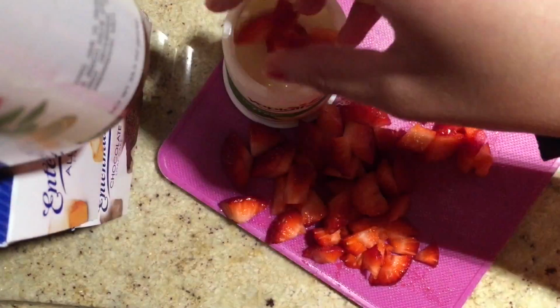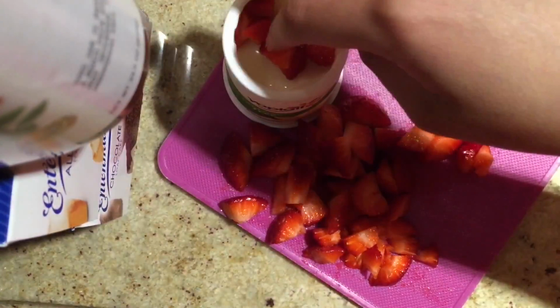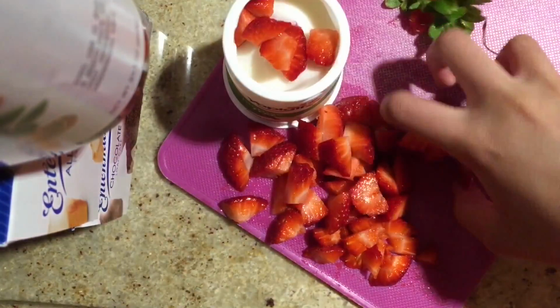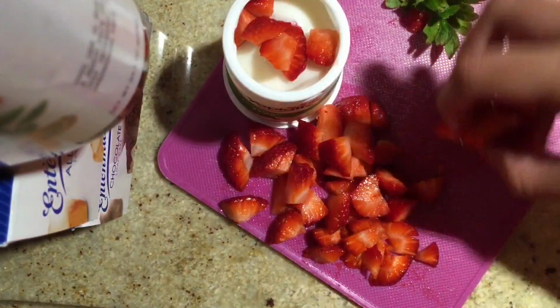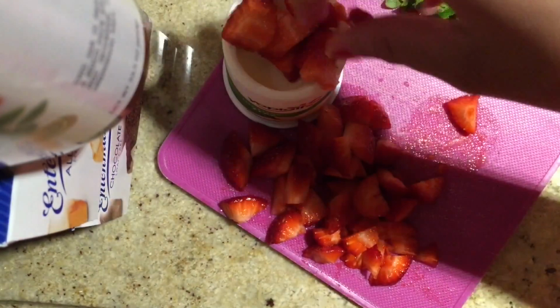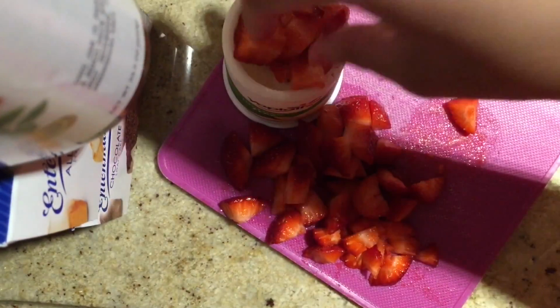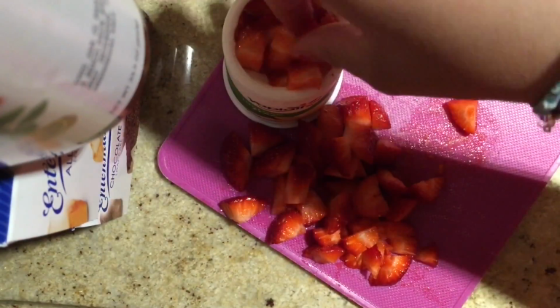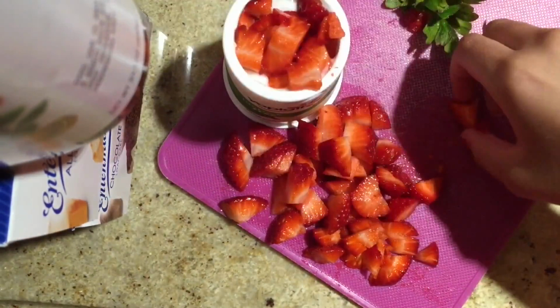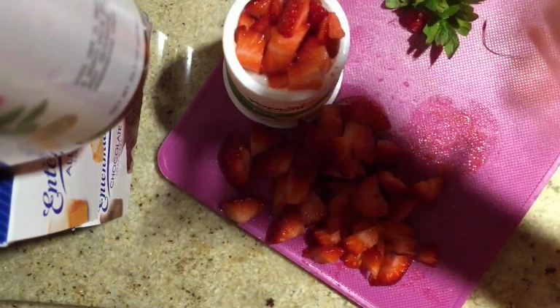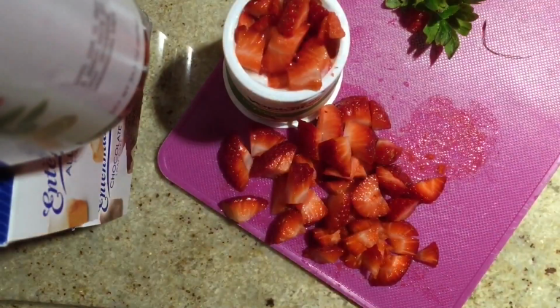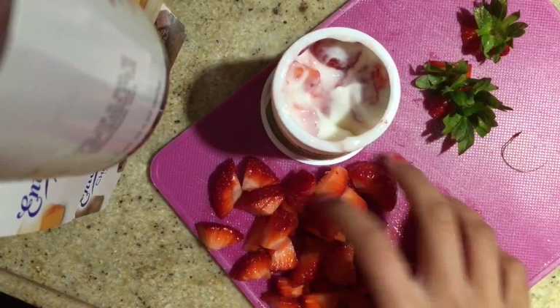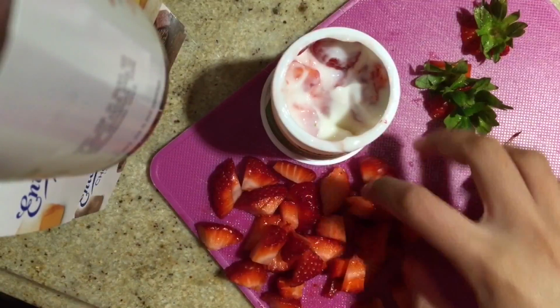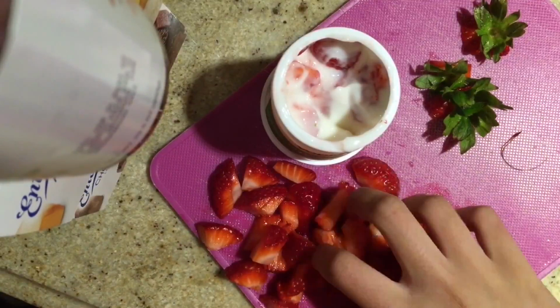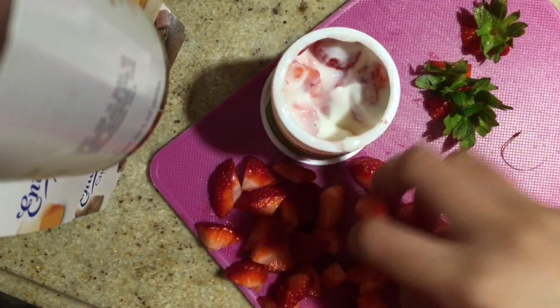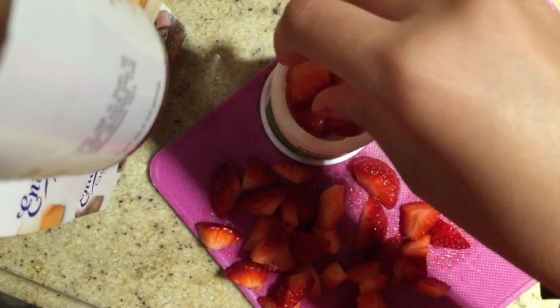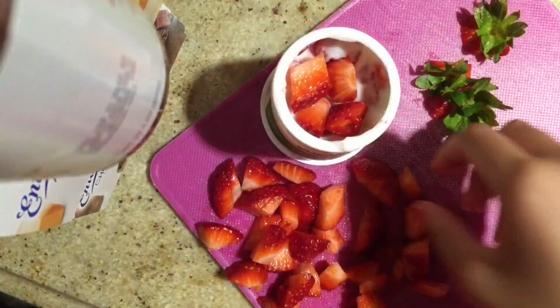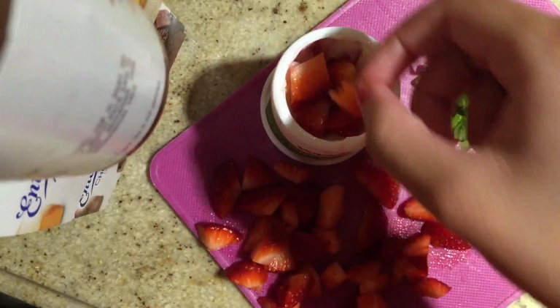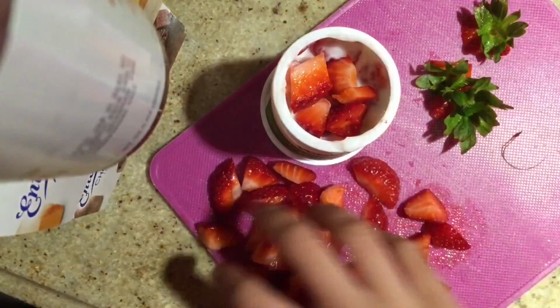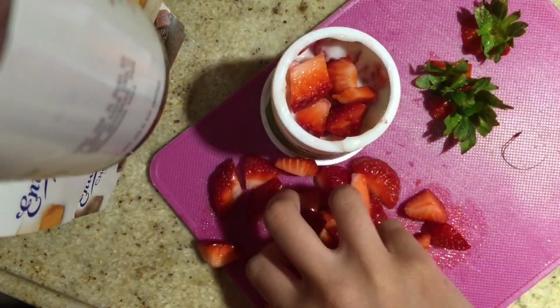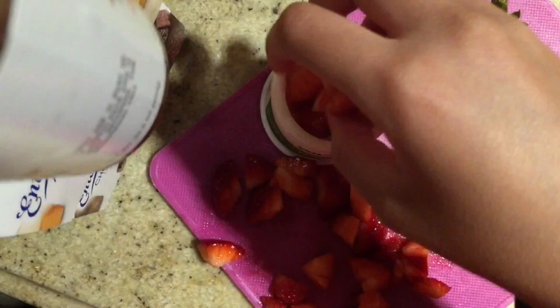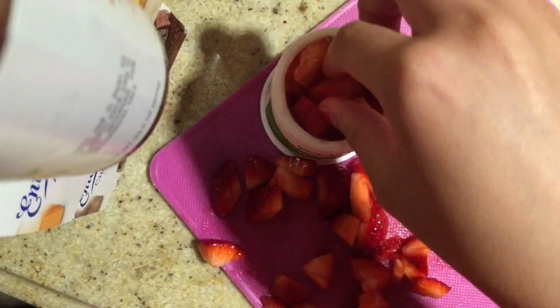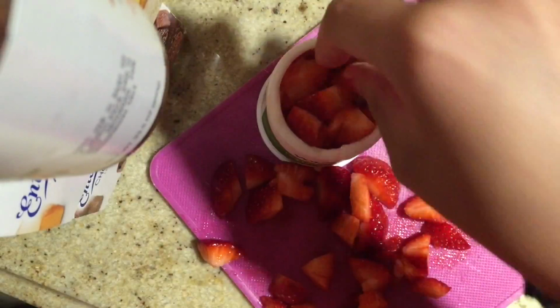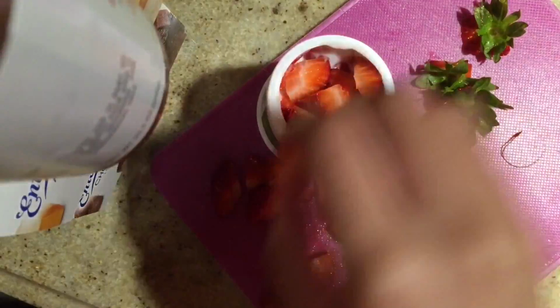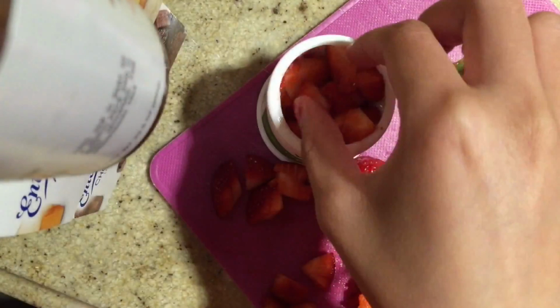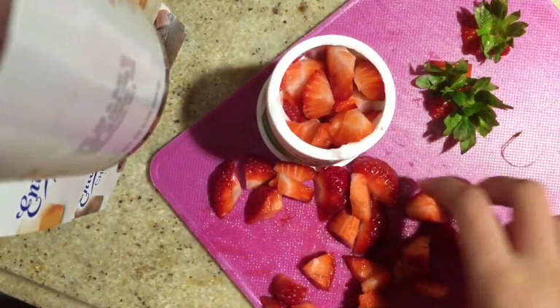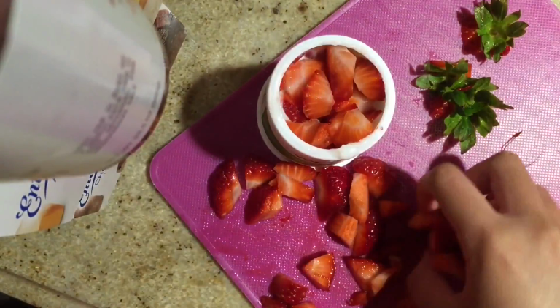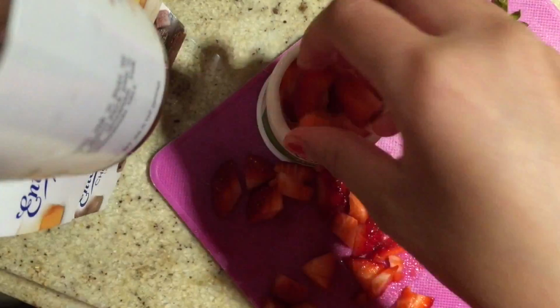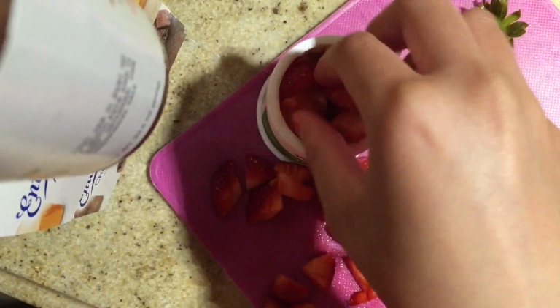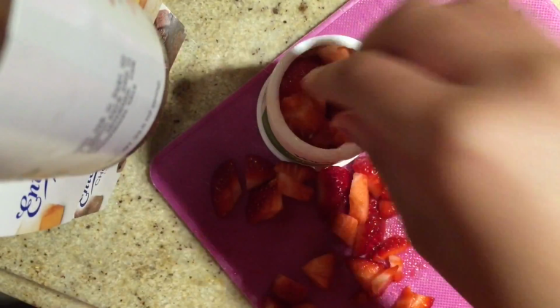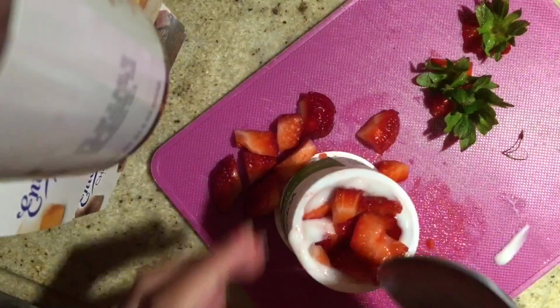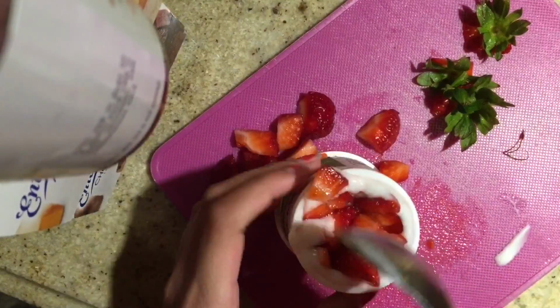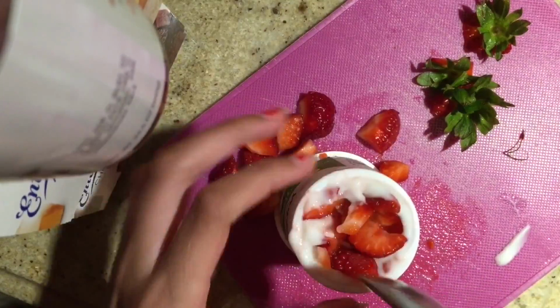Now I'm putting the strawberries in the yogurt. I had to mix it in really well and I also had to take out some yogurt so I could fit in a lot of the strawberries. I would recommend actually taking the yogurt out, or maybe using less strawberries.